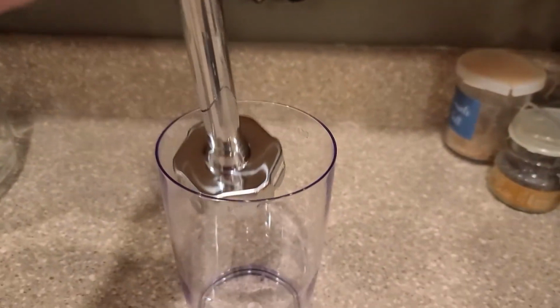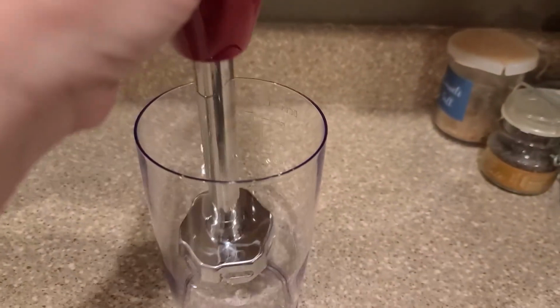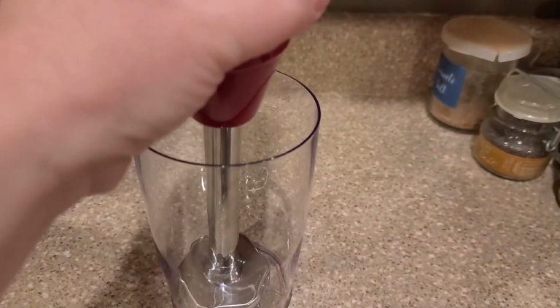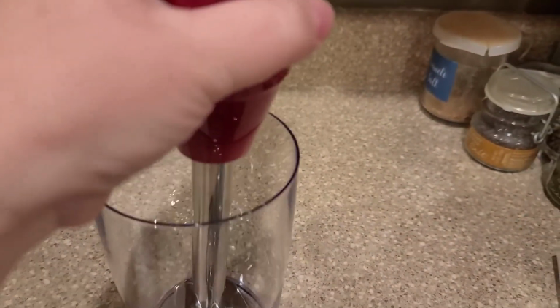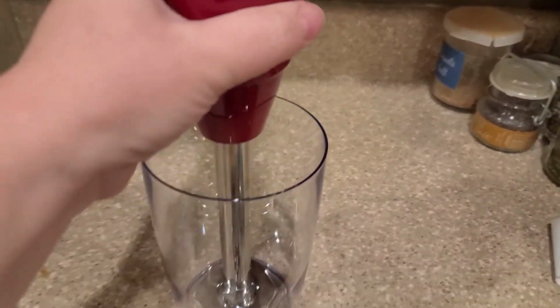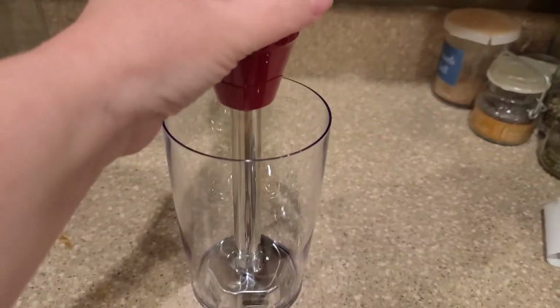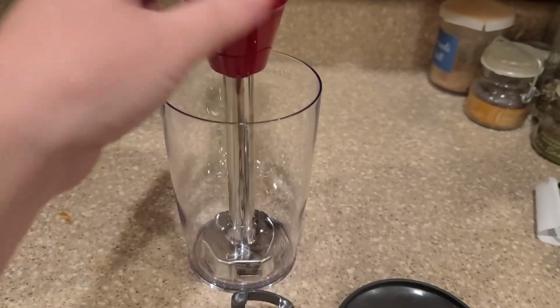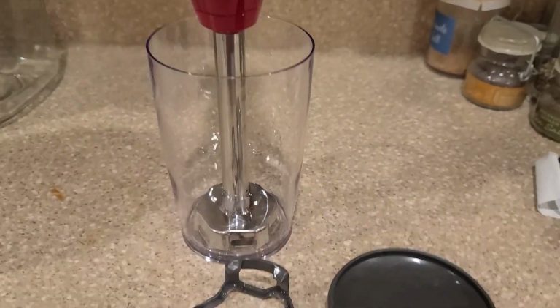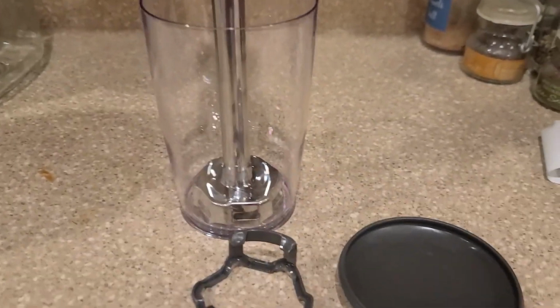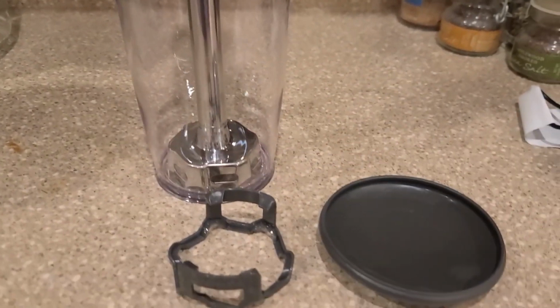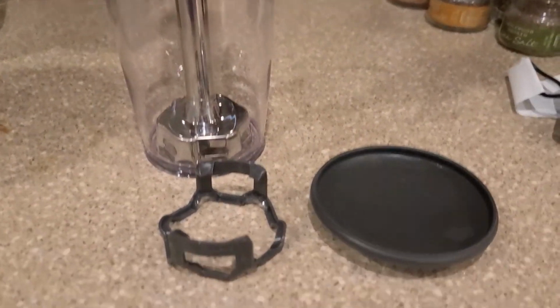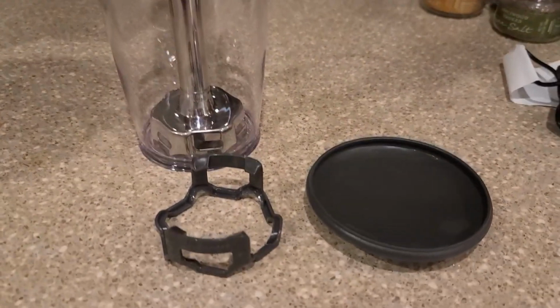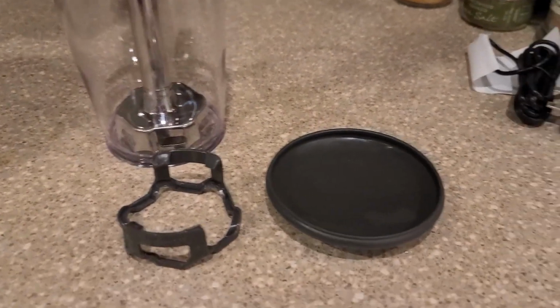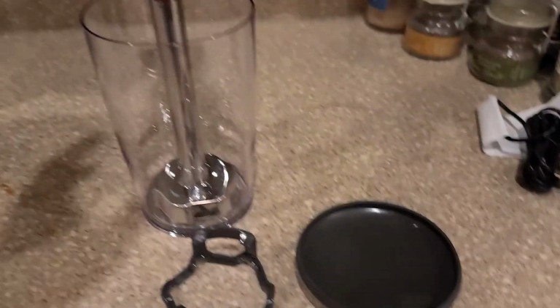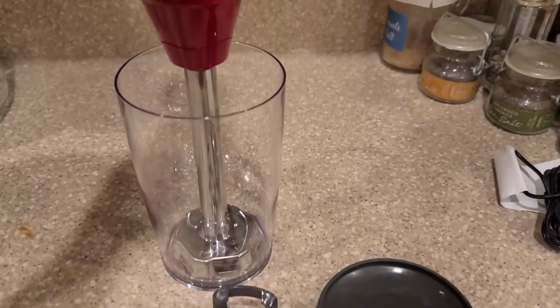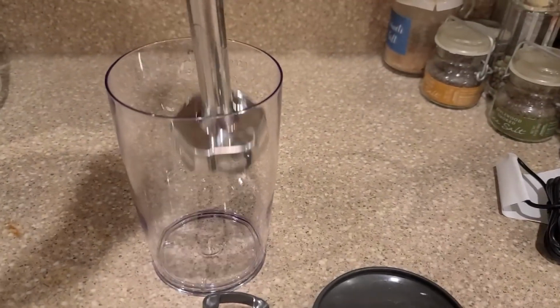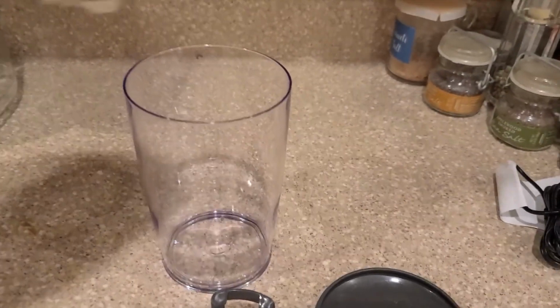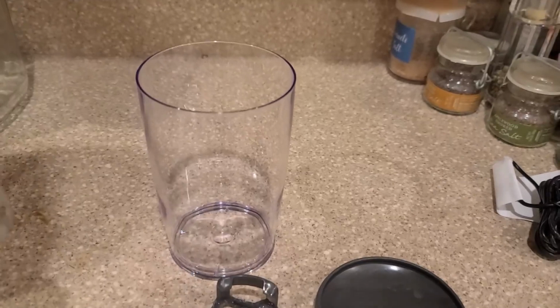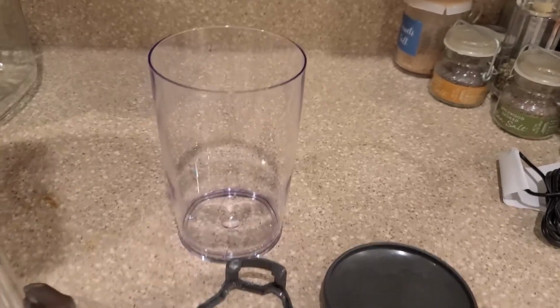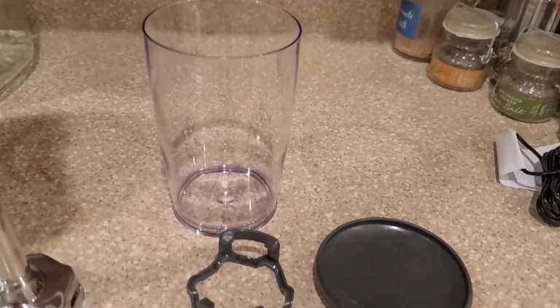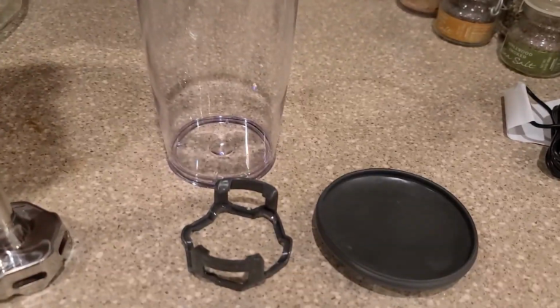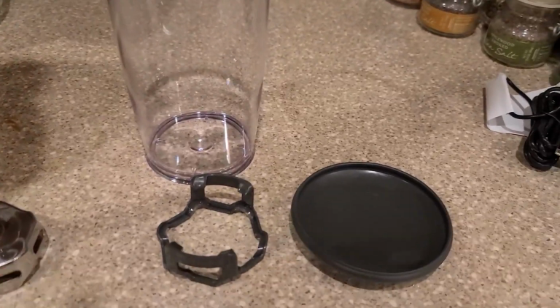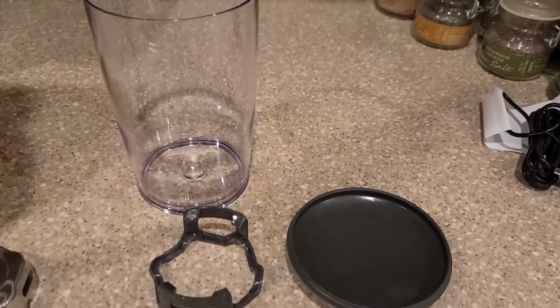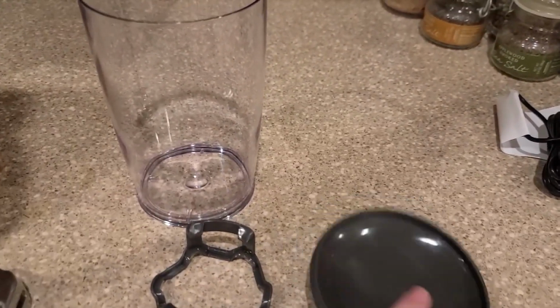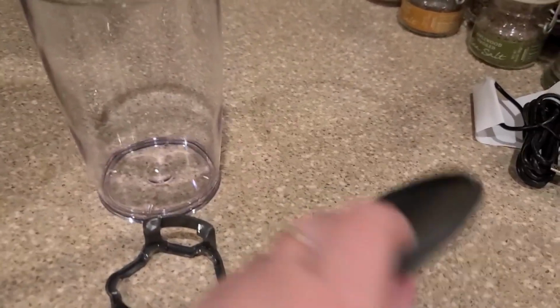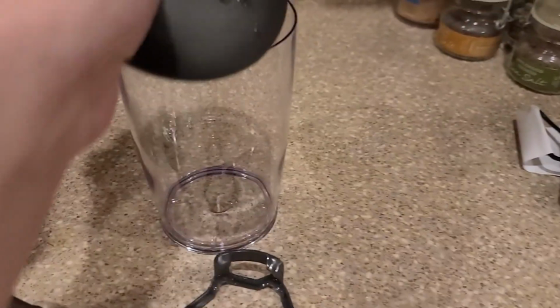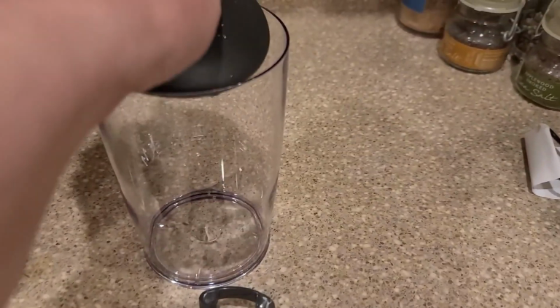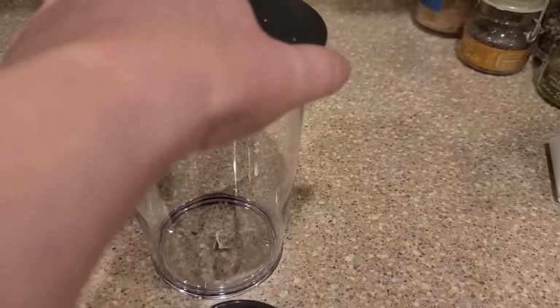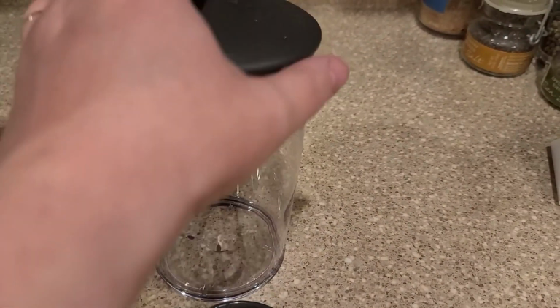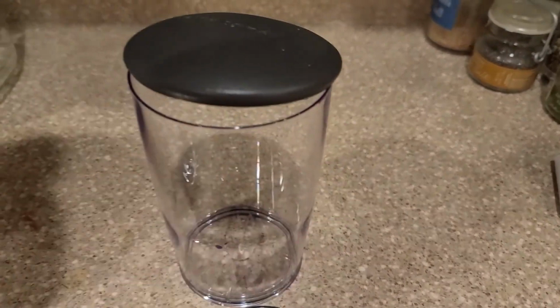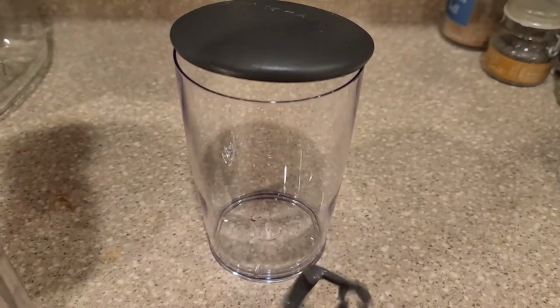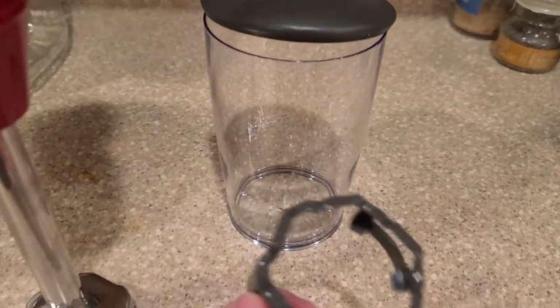It does come with this plastic container so you can put whatever you're blending in that little container. It contains the mess — it's all inside of there. This container also comes with a lid, which is nice because then you can put it in the refrigerator or do whatever you need.